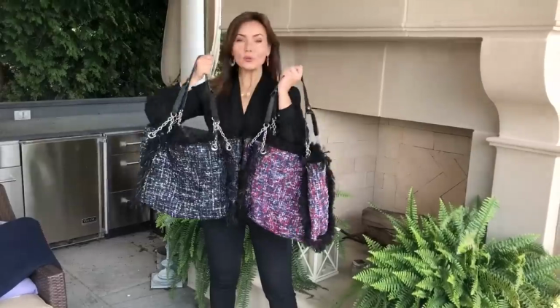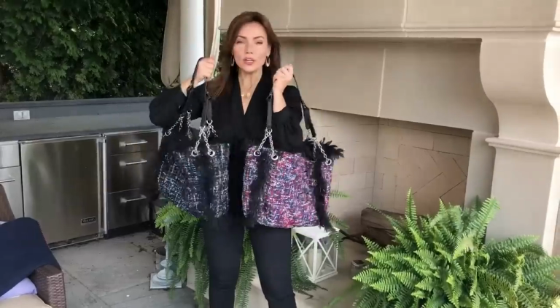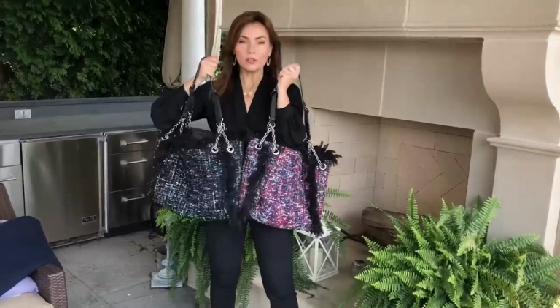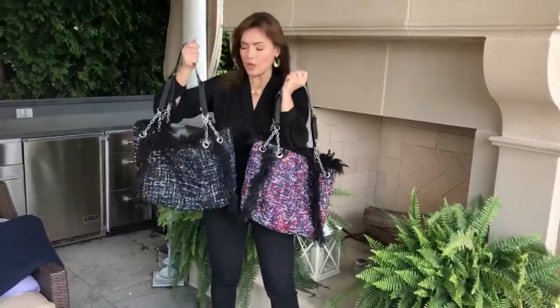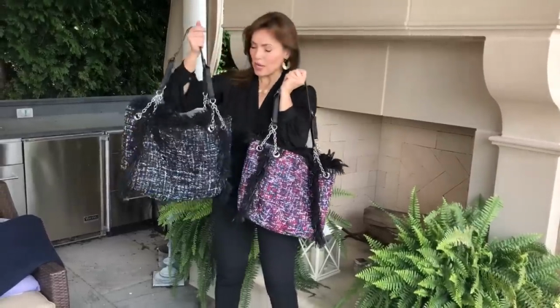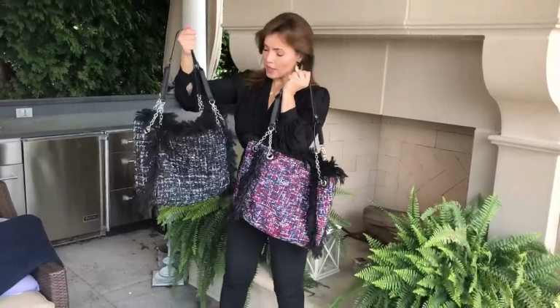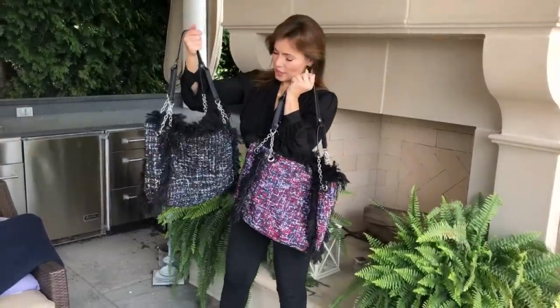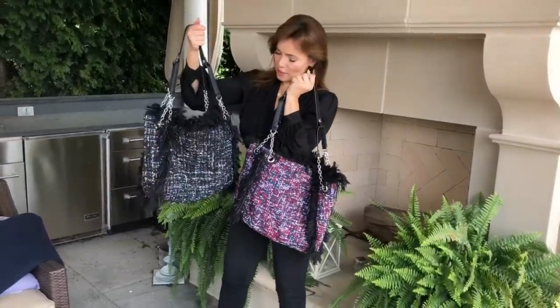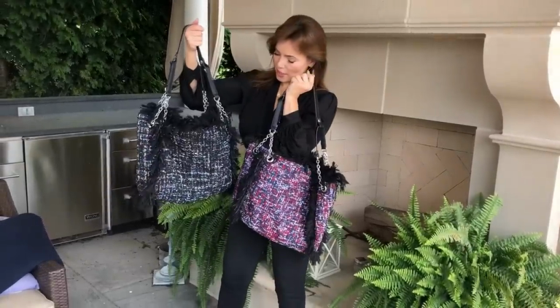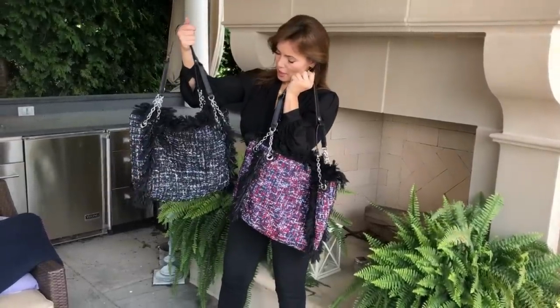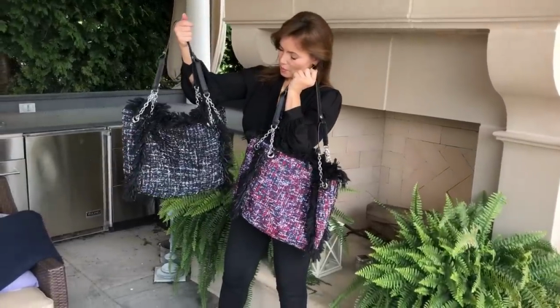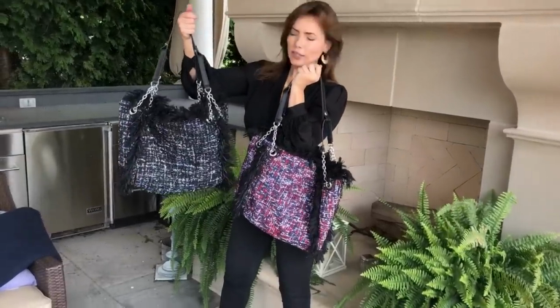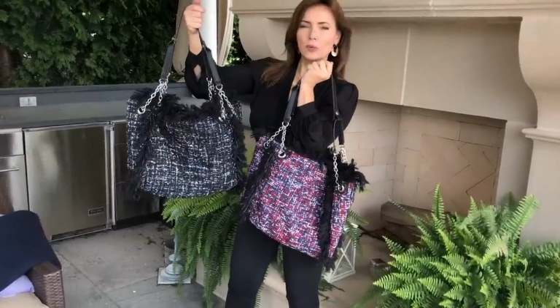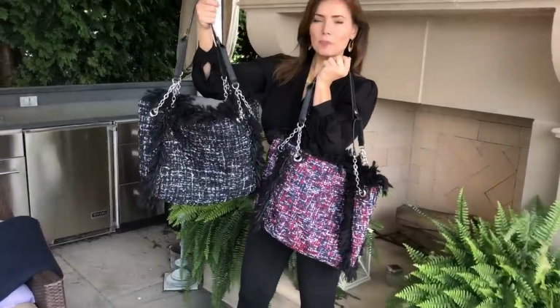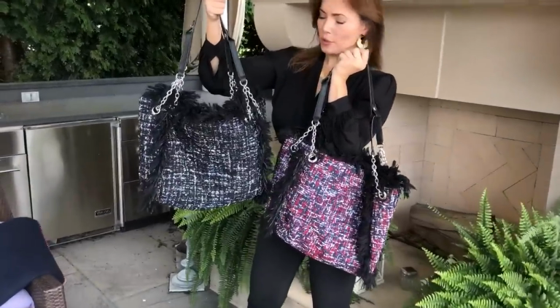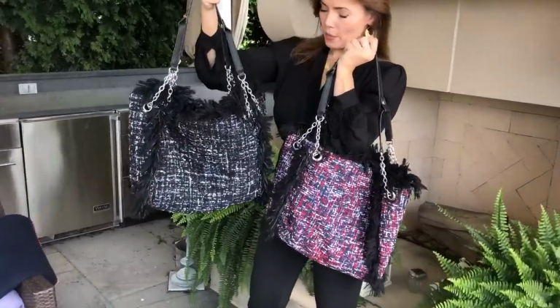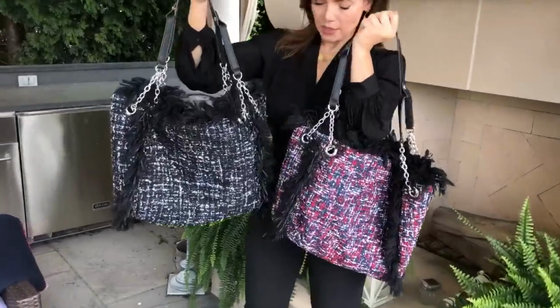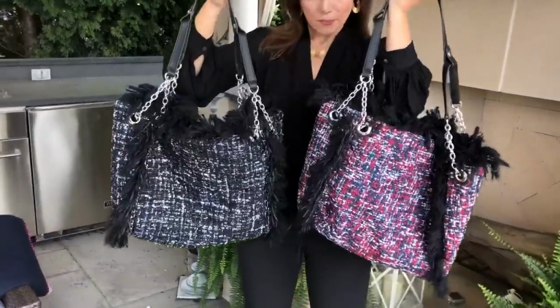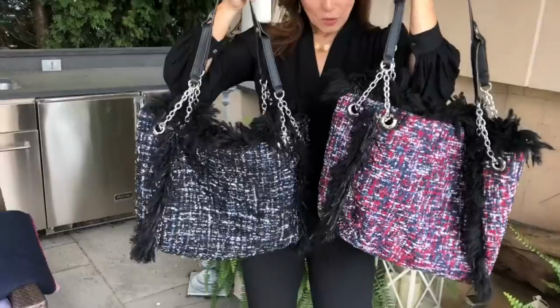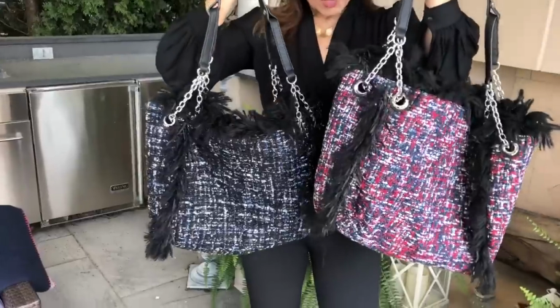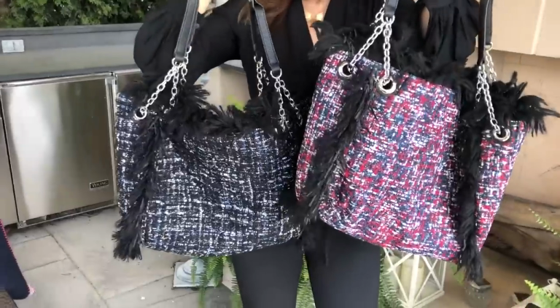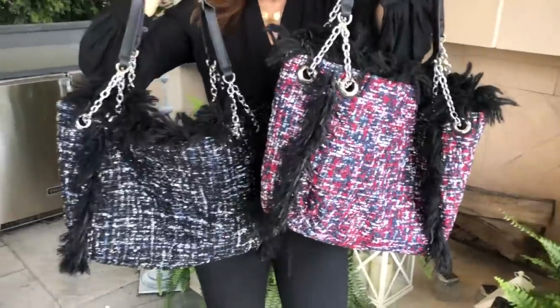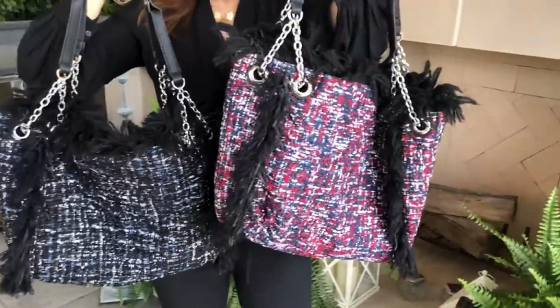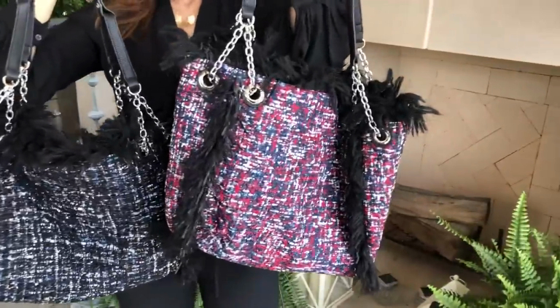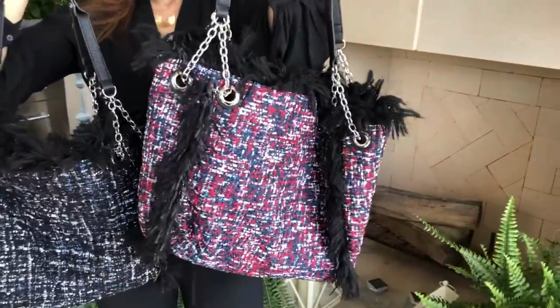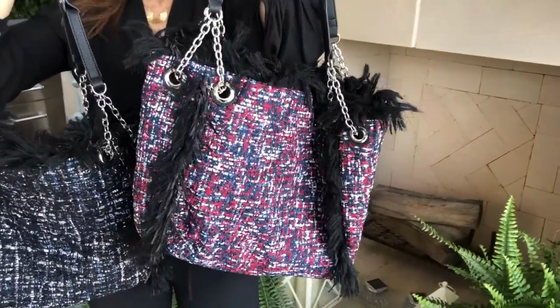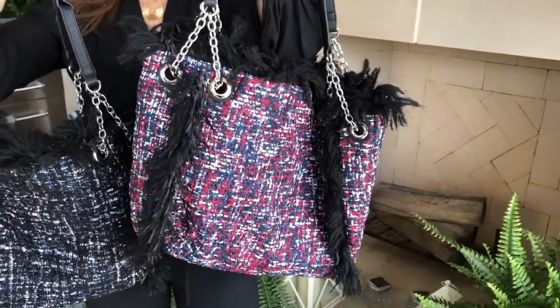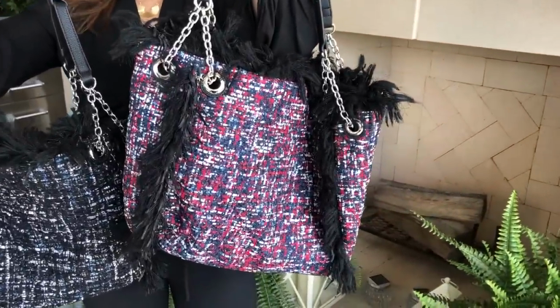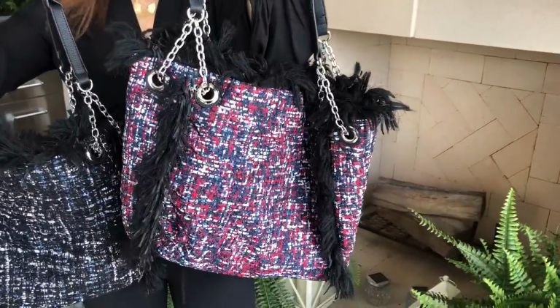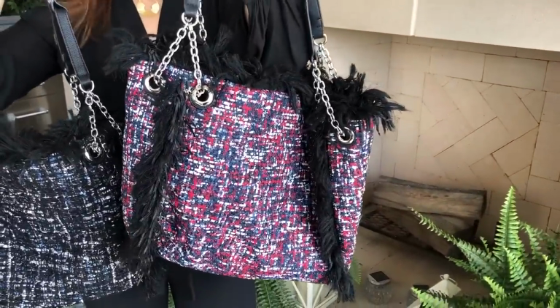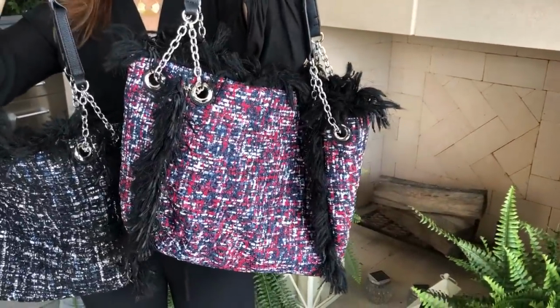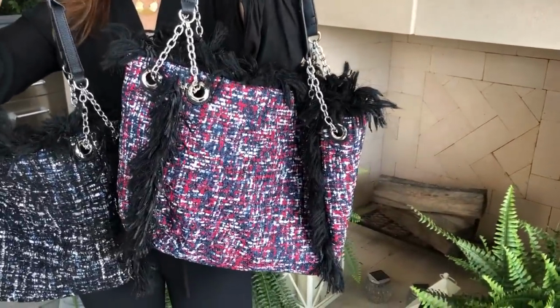Two great colors. We have one that's going to be black, gray, blue, and white. One that's going to be black, red, blue, and white.